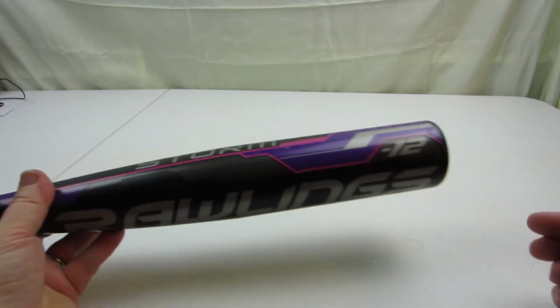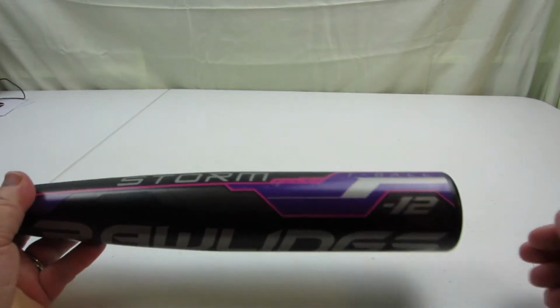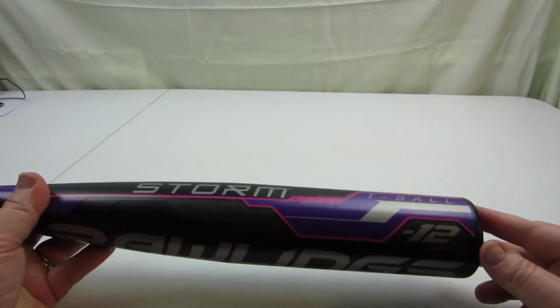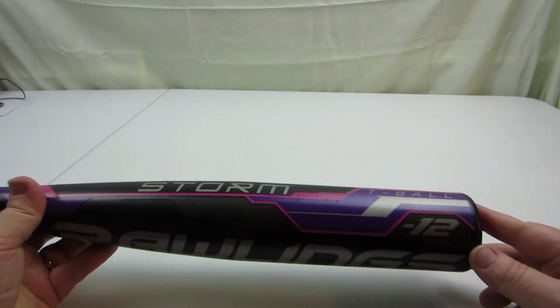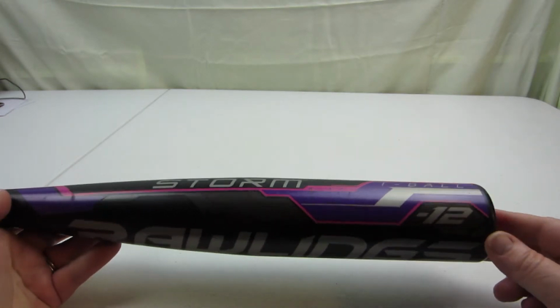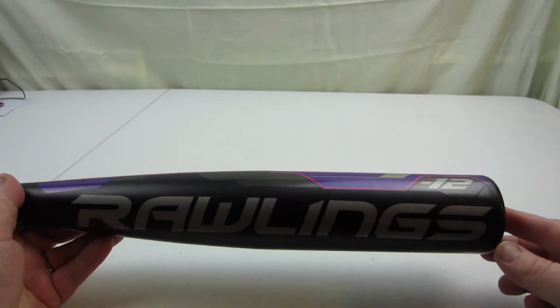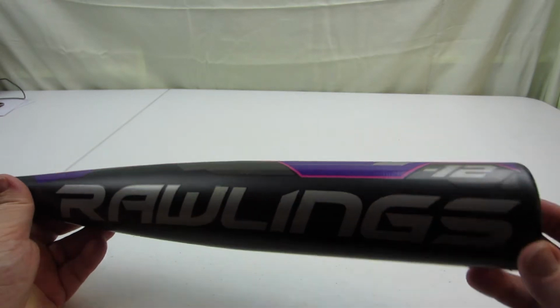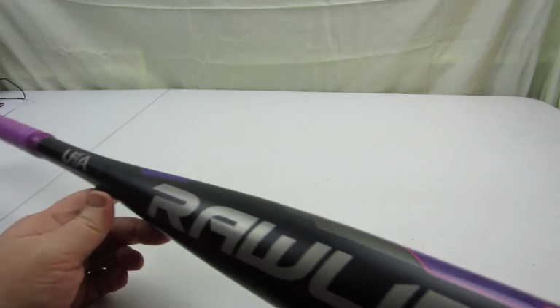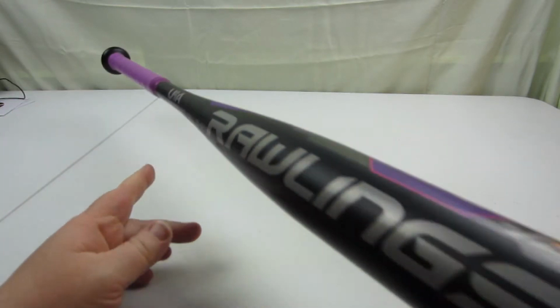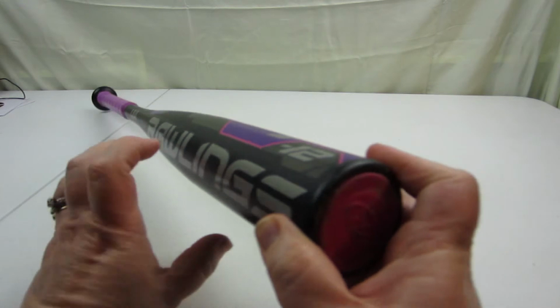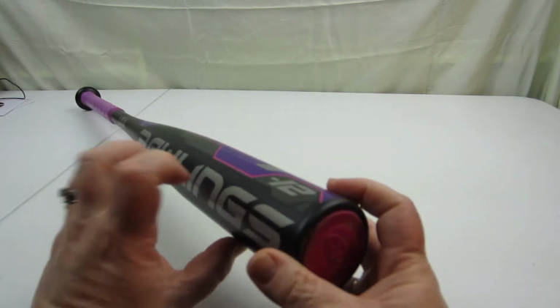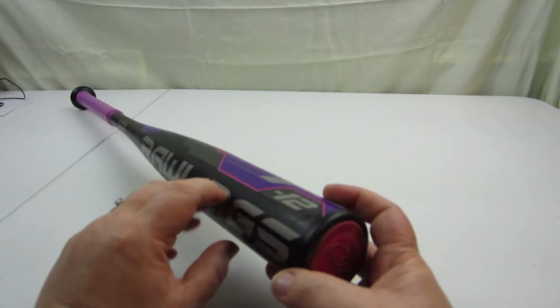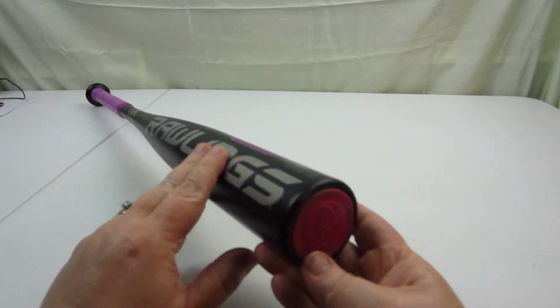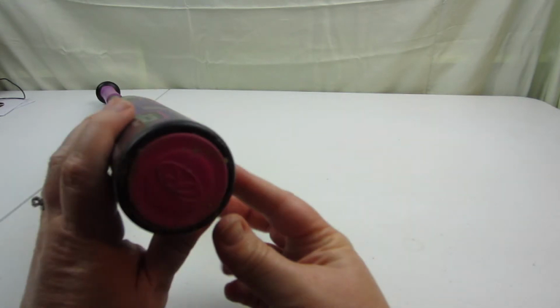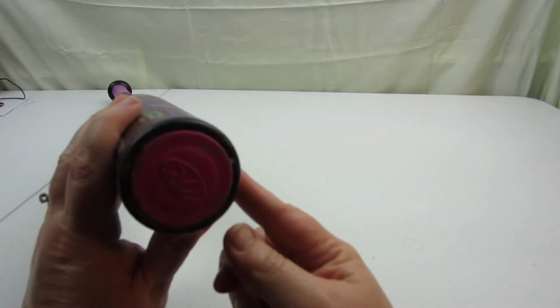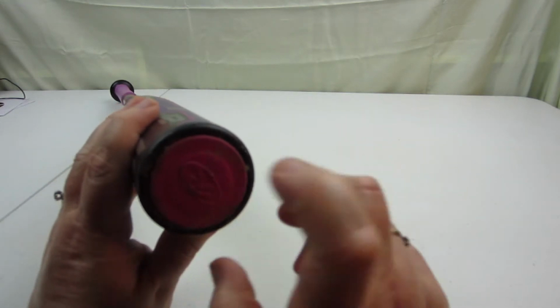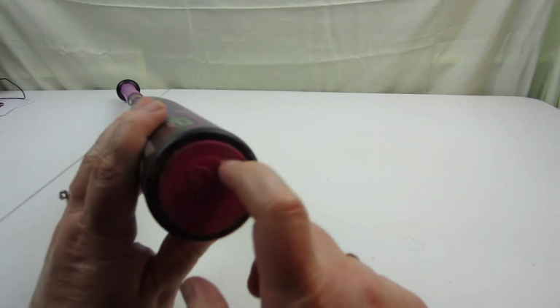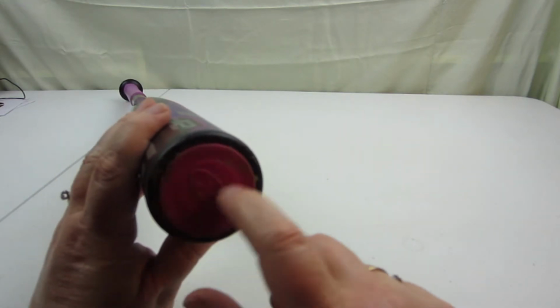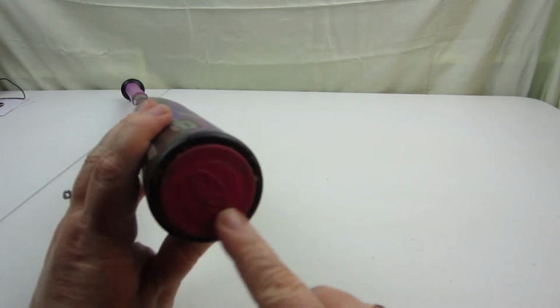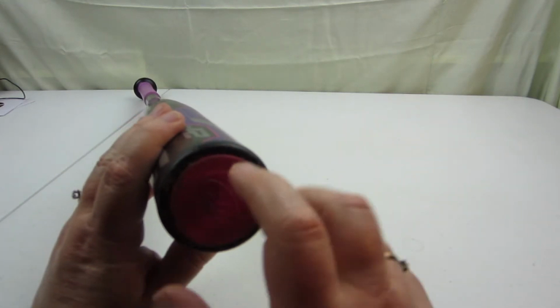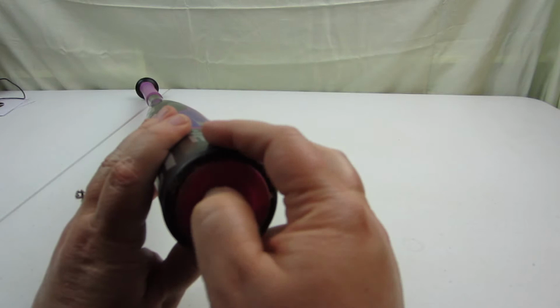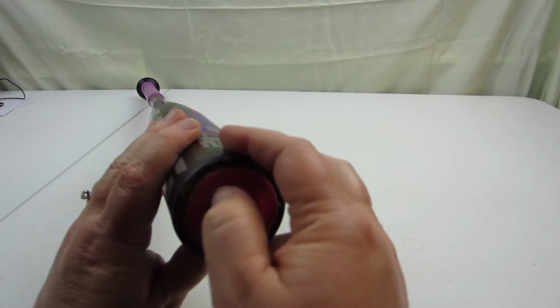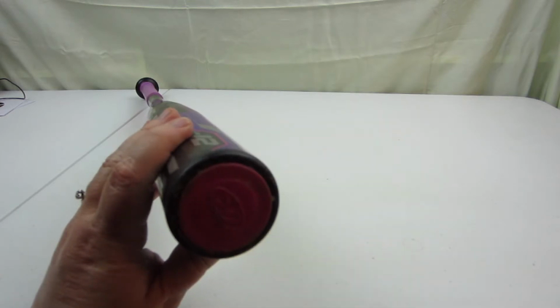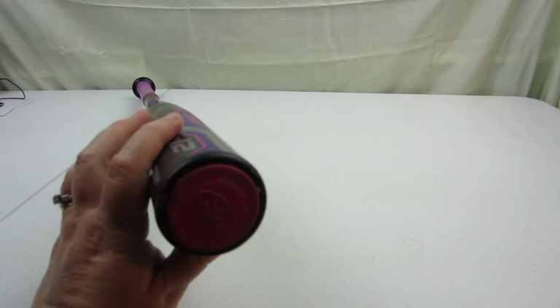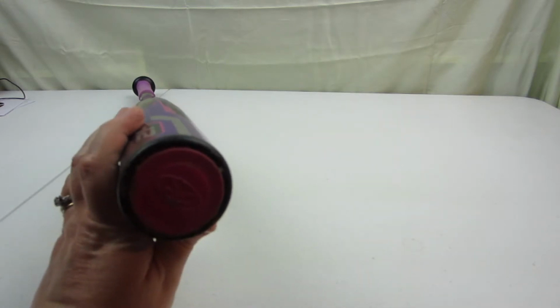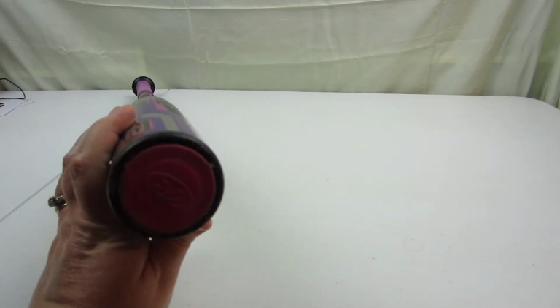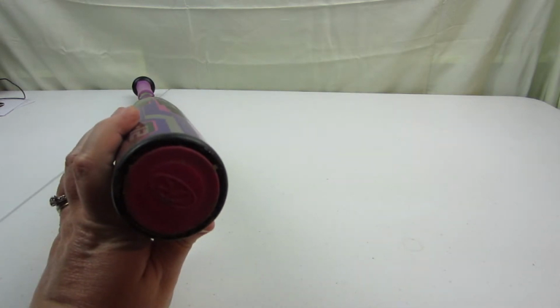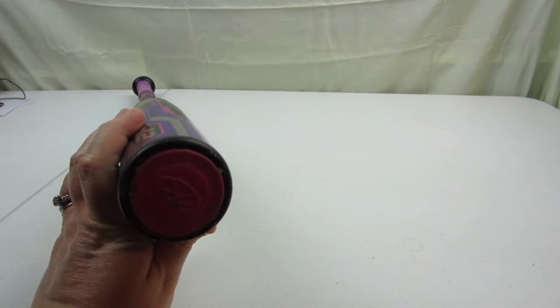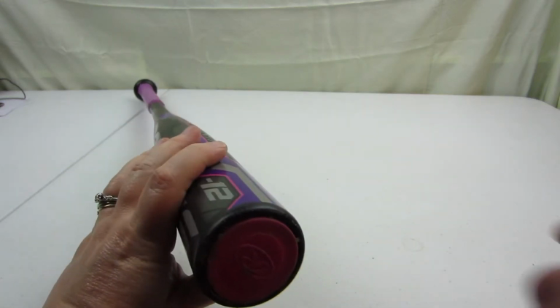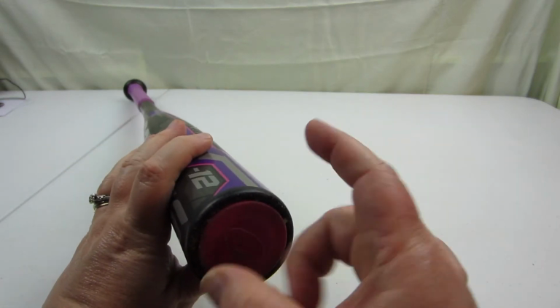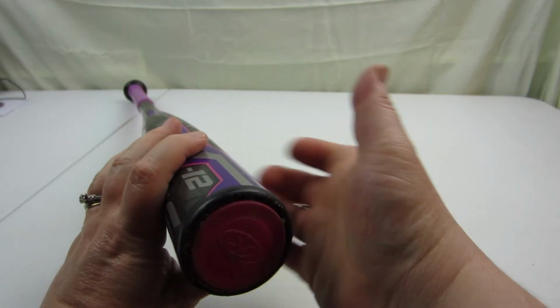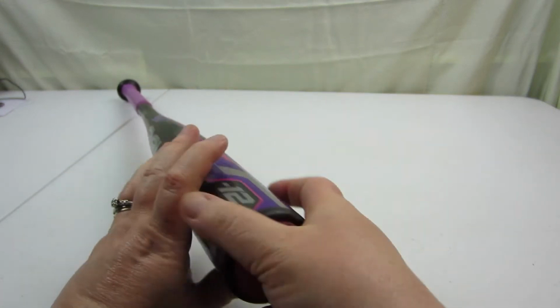It's got a minus 12 on here, and I honestly couldn't say what that is. It's an alloy bat and it's got a kind of hard — feels like hard plastic — stopper there, and I assume it's mostly hollow inside.